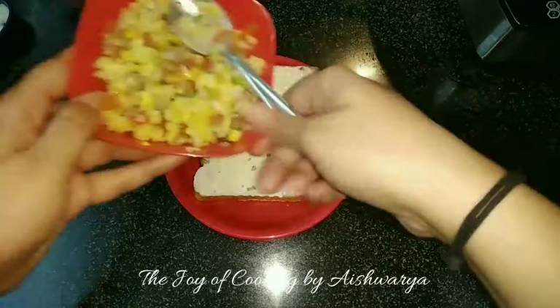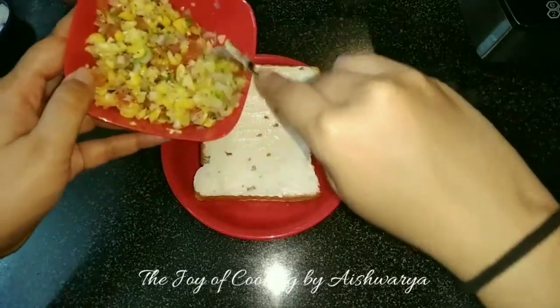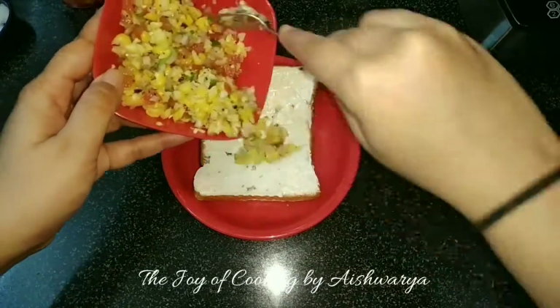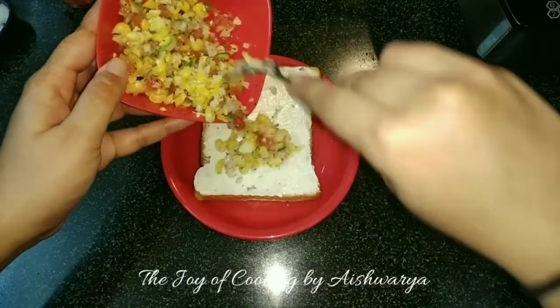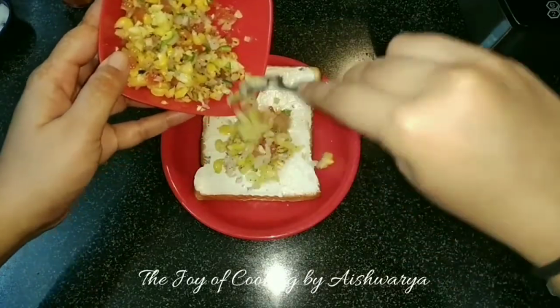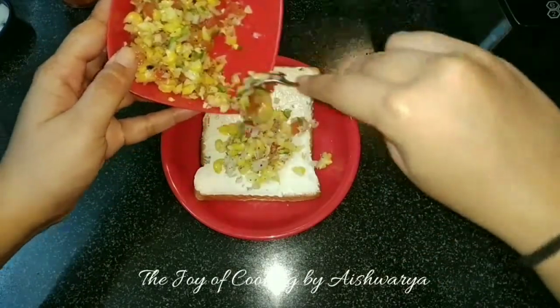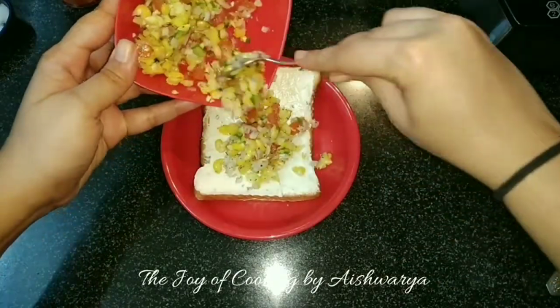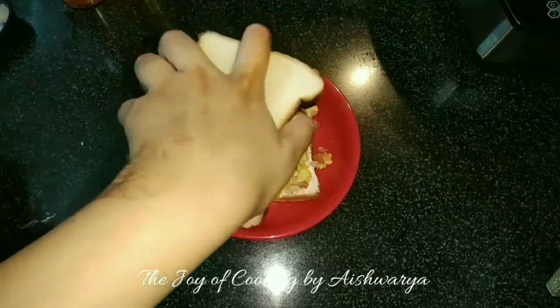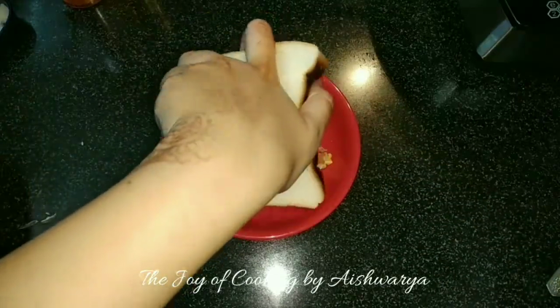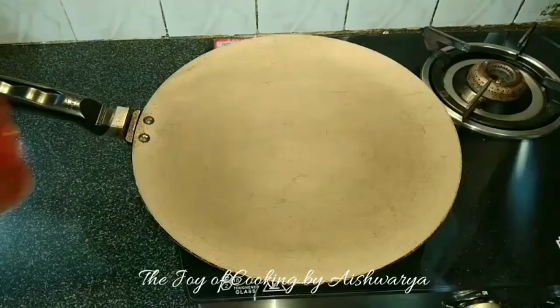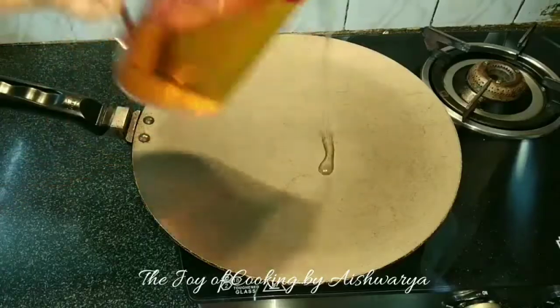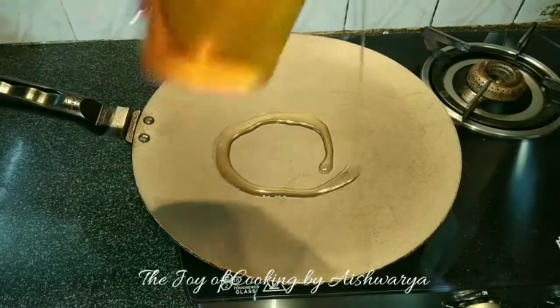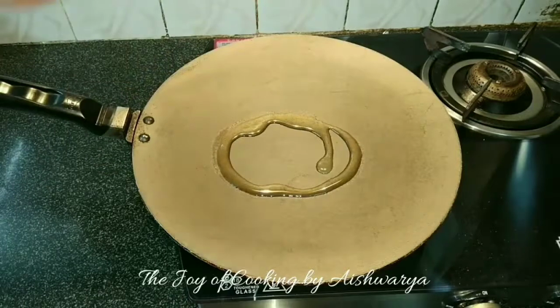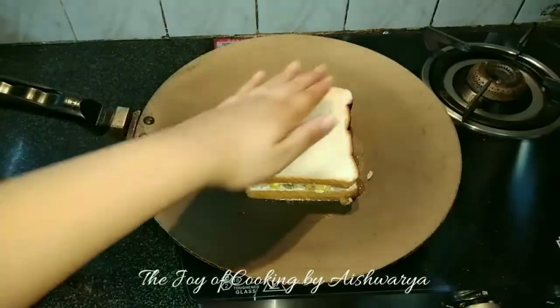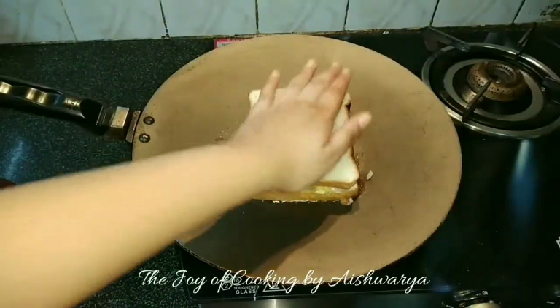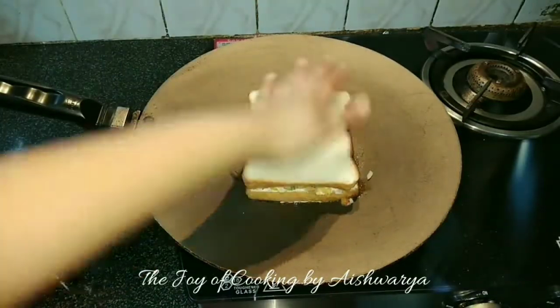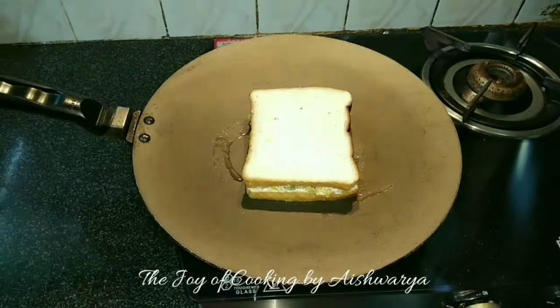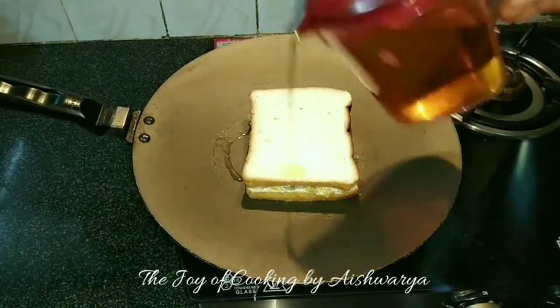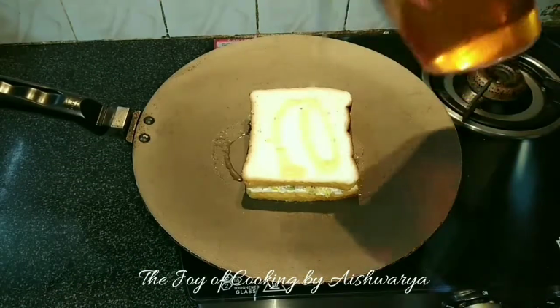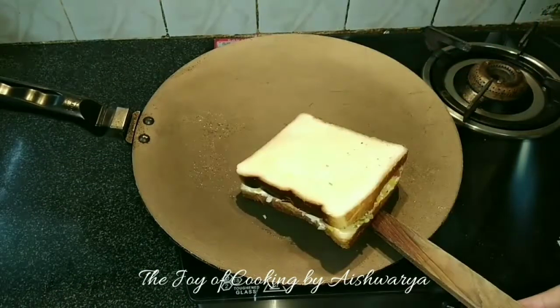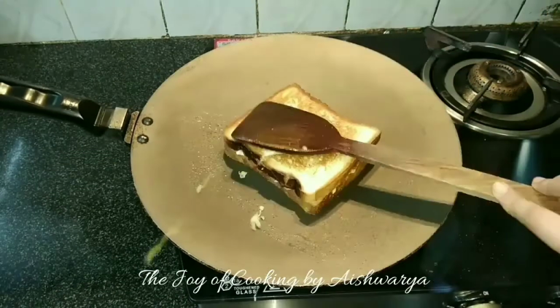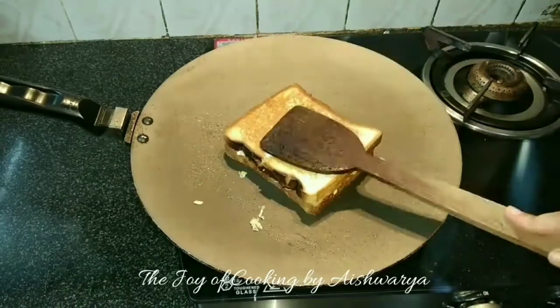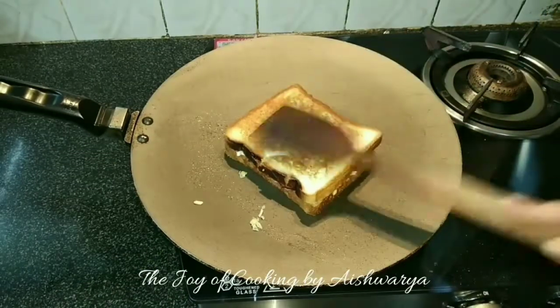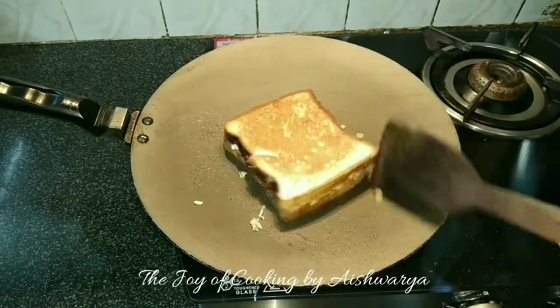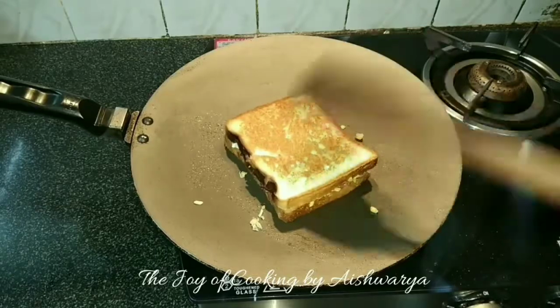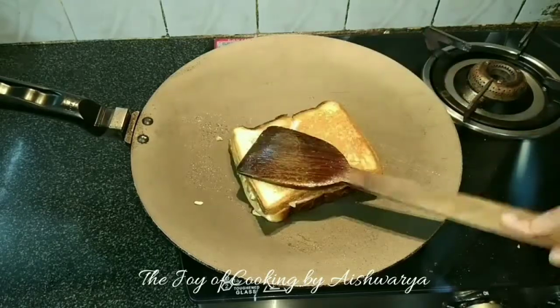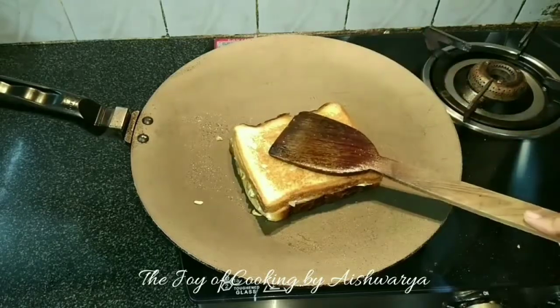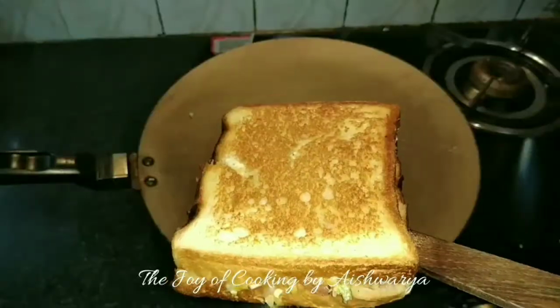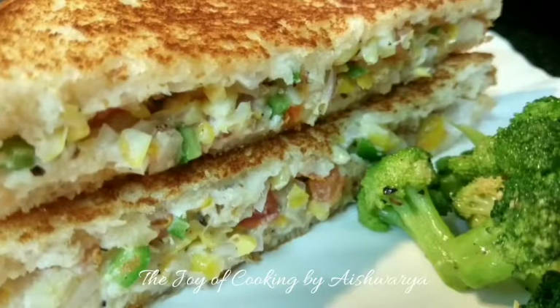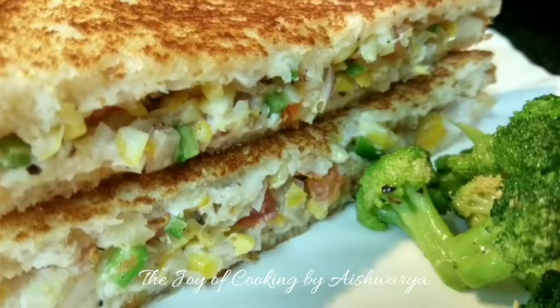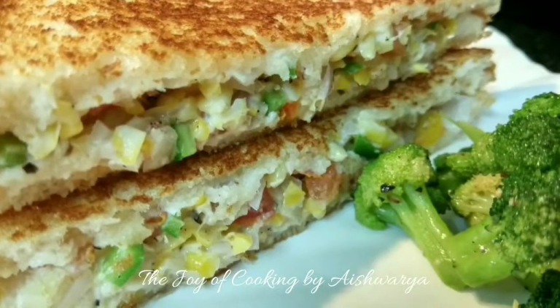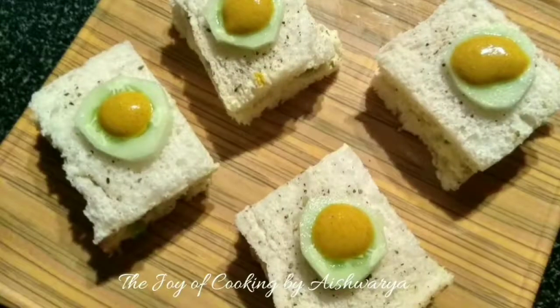Then put the sweet corn stuffing and grill it on a hot pan. Add some oil and grill it till it becomes nice golden brown in colour from both sides. And this is how our corn sandwich is ready.